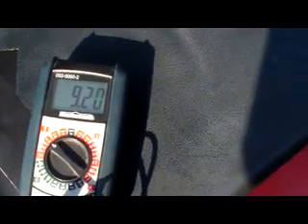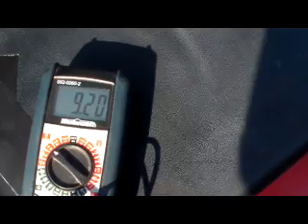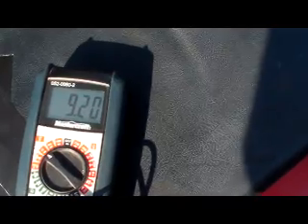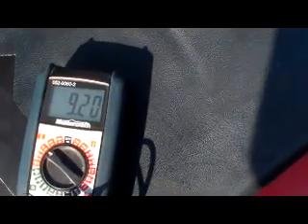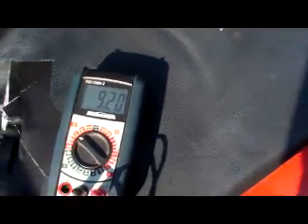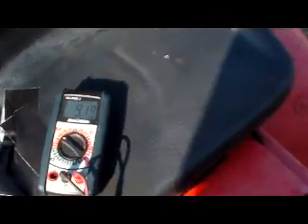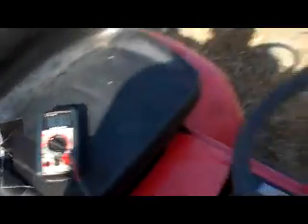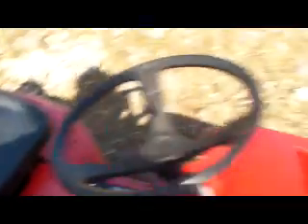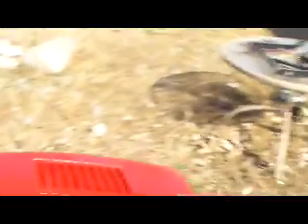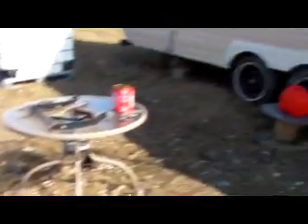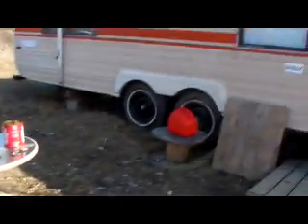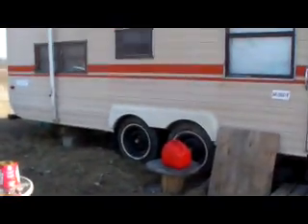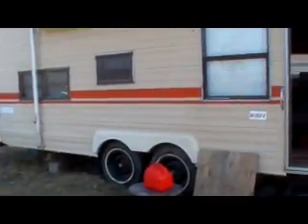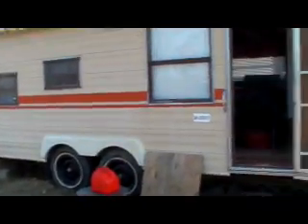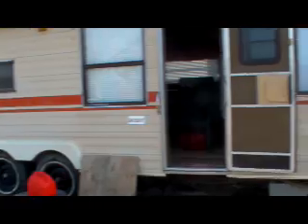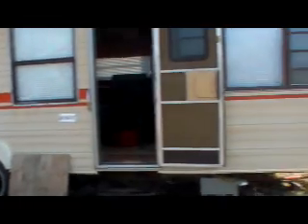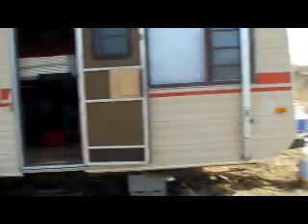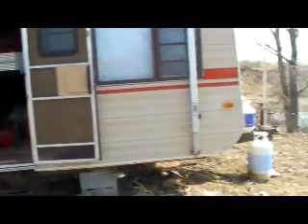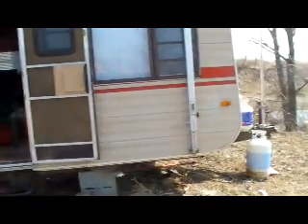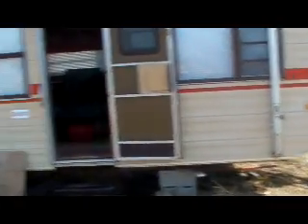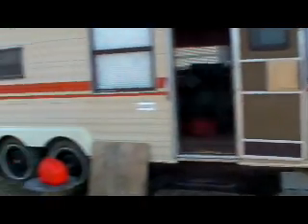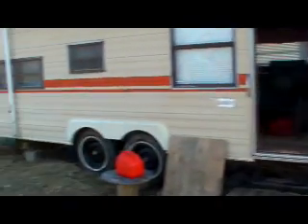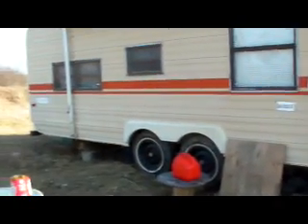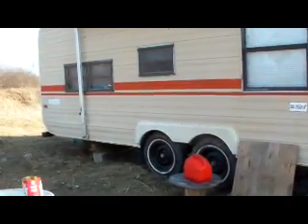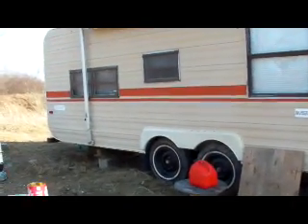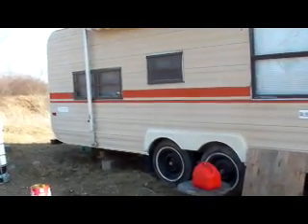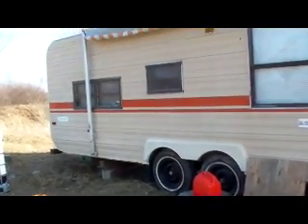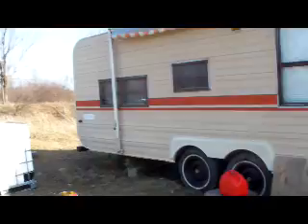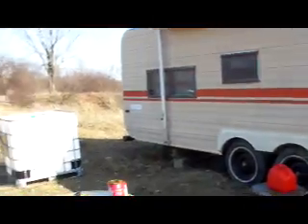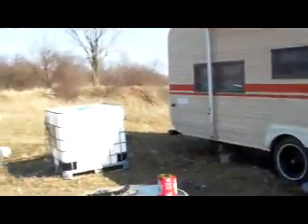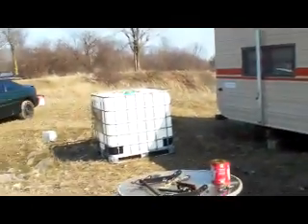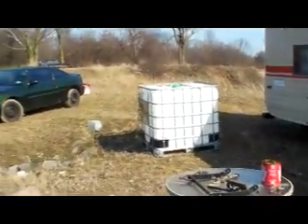Got to get some more of these built, get them up here to the trailer. The old trailer's still here. Just going to get it all set up, probably next week — get started at it, get everything going.